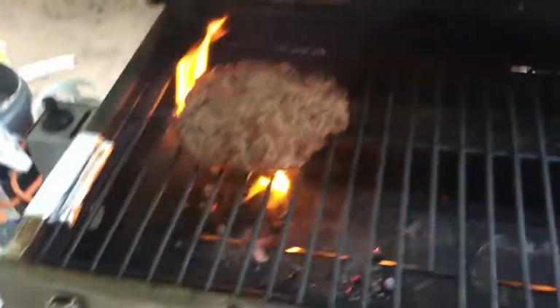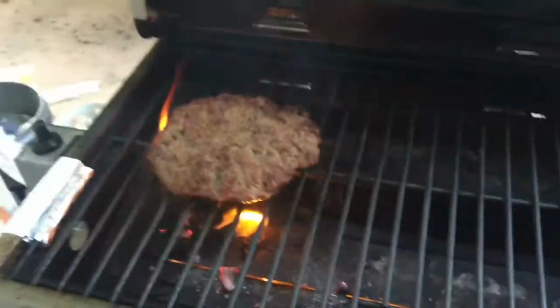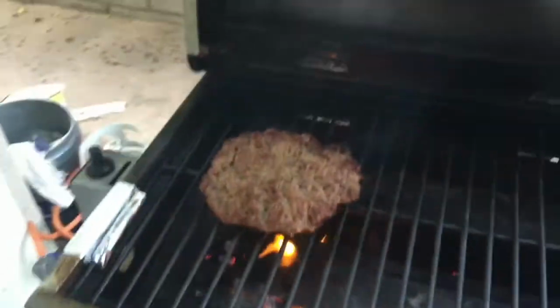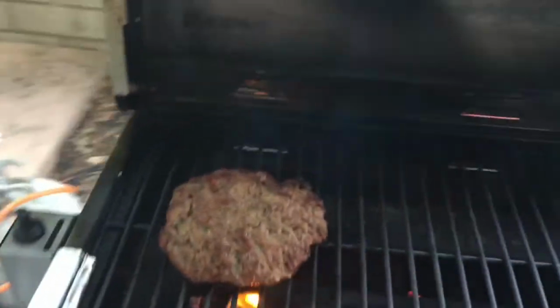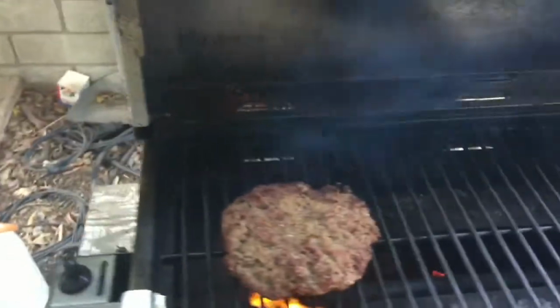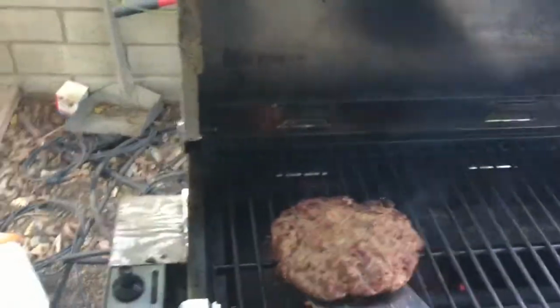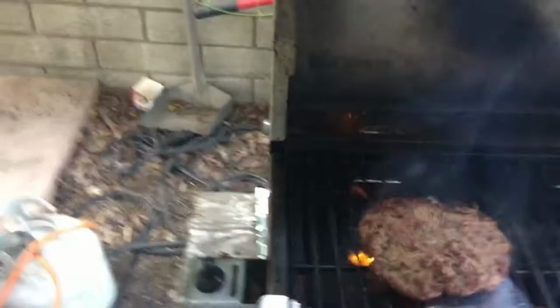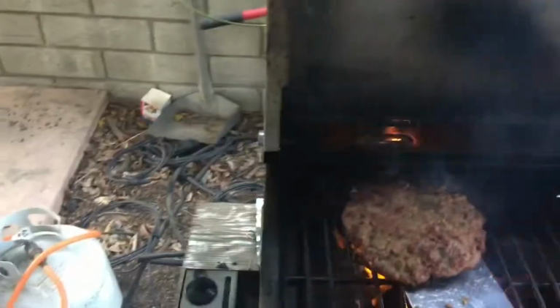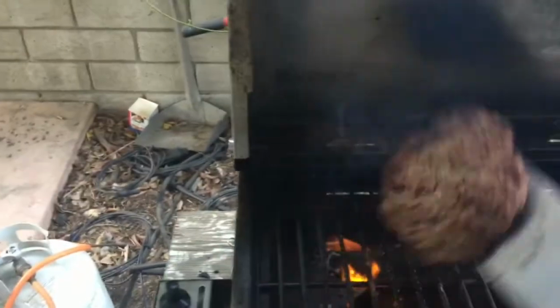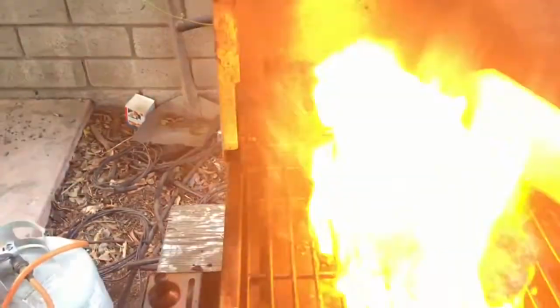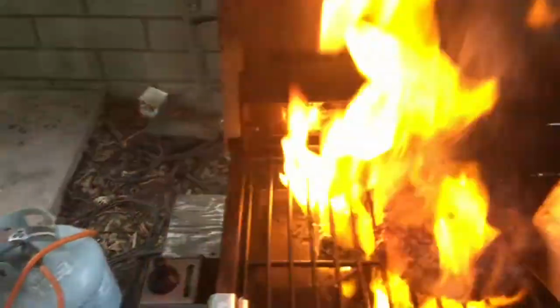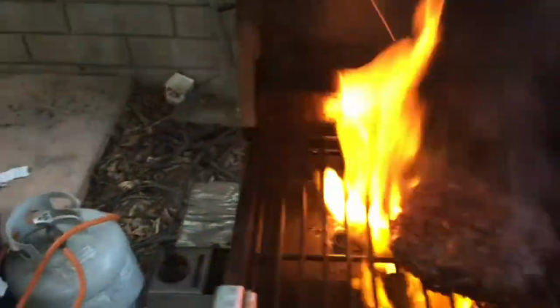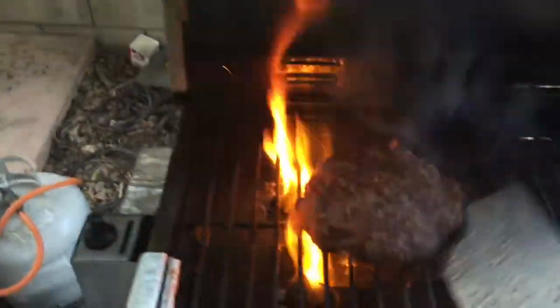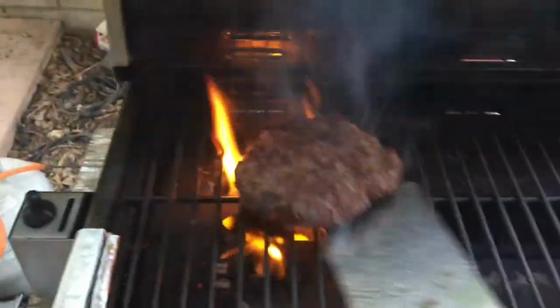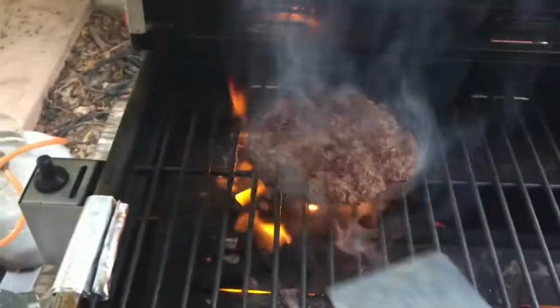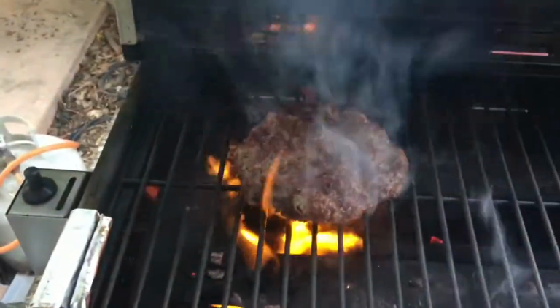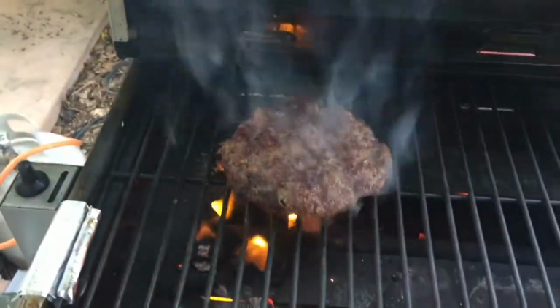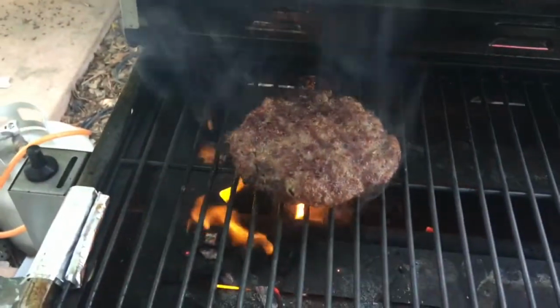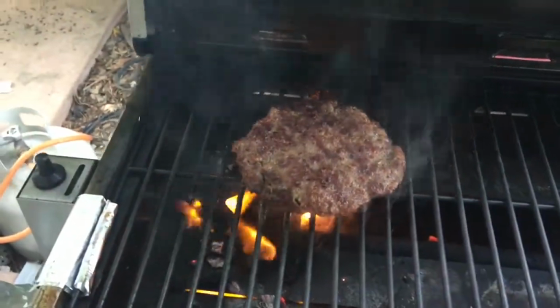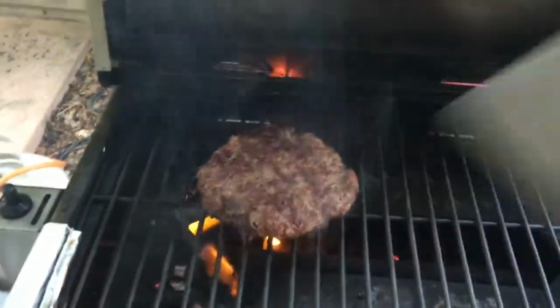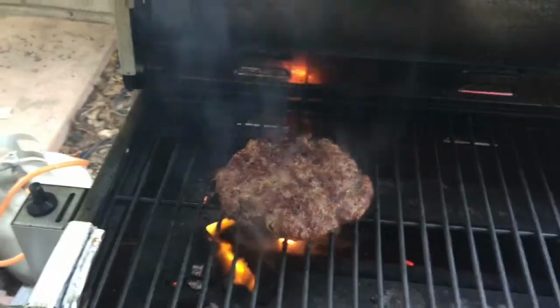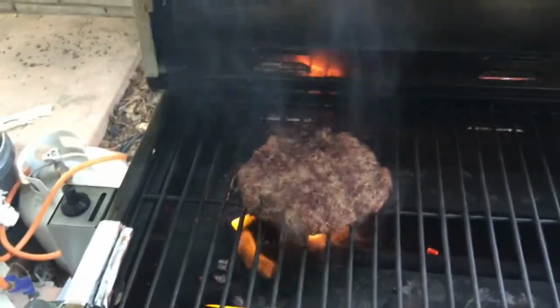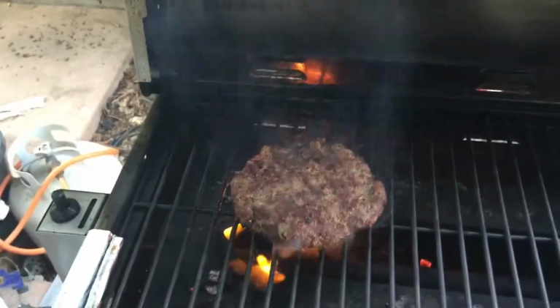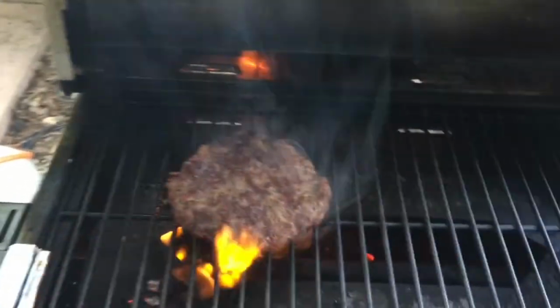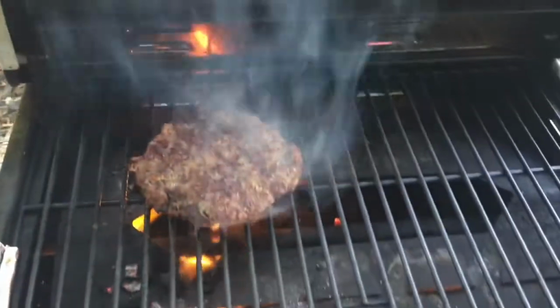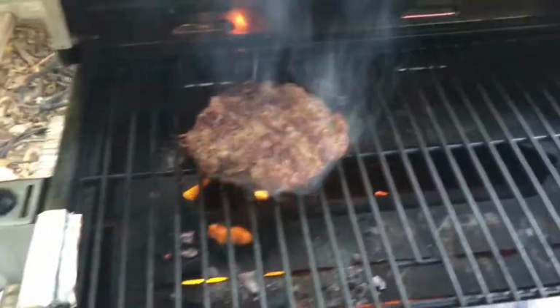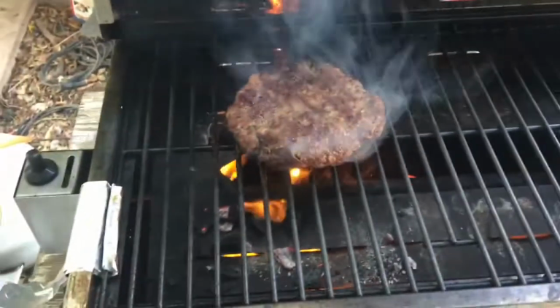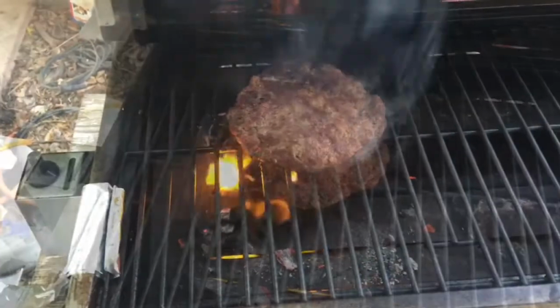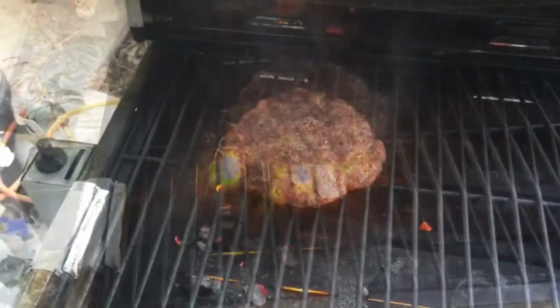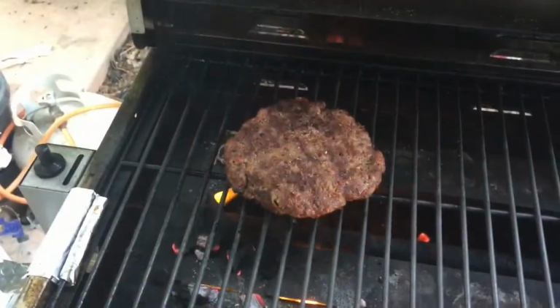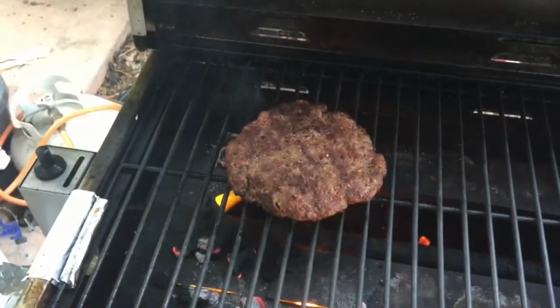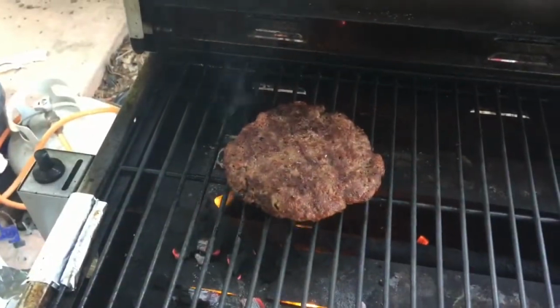What we're going to do is we're going to grill the stuff. Now, keep in mind, this is really super lean, grass-fed beef. You've got to make it big, fat, thicky — we're talking one and a half inch thick. That's the right burger, baby.